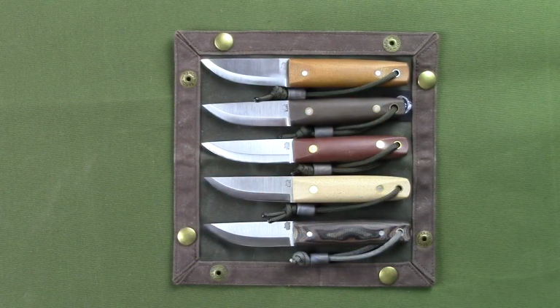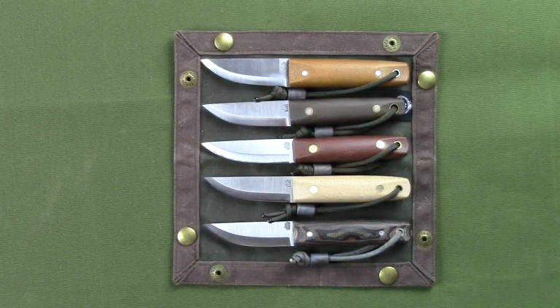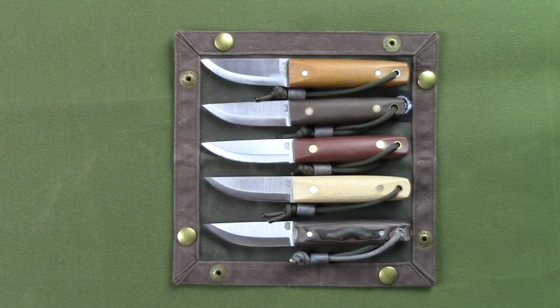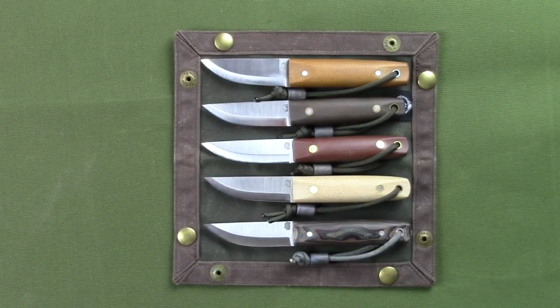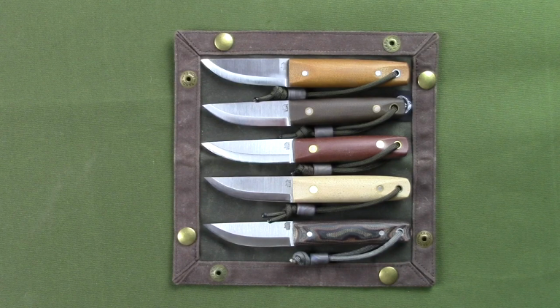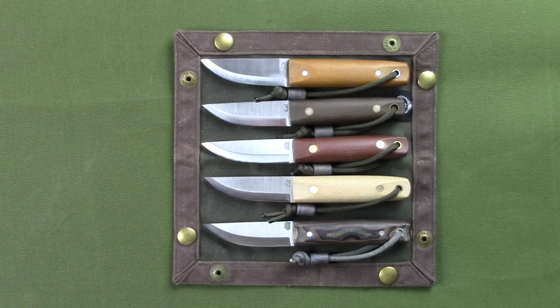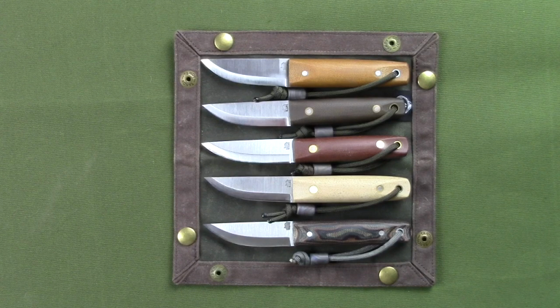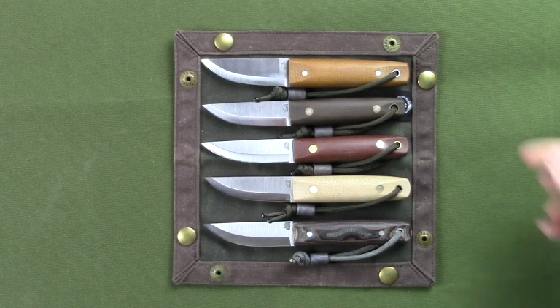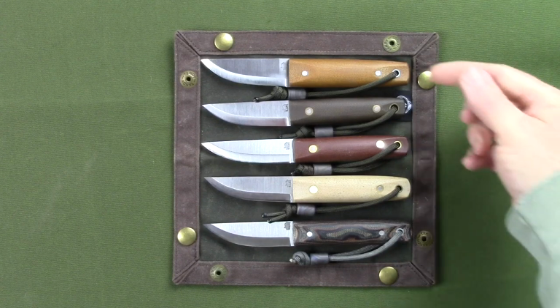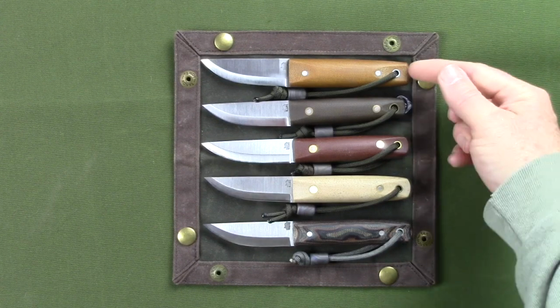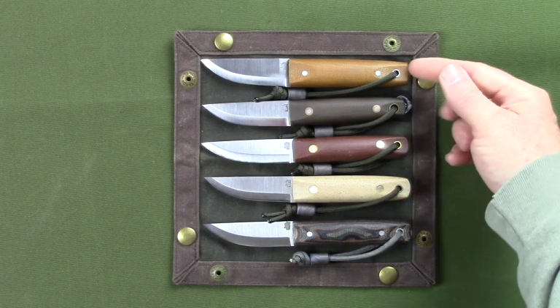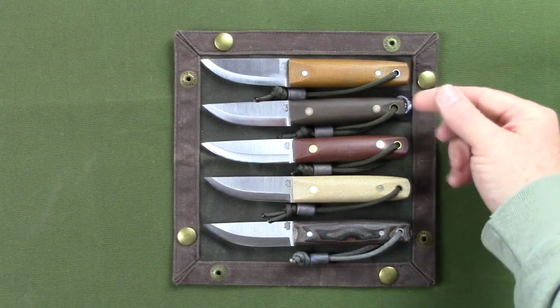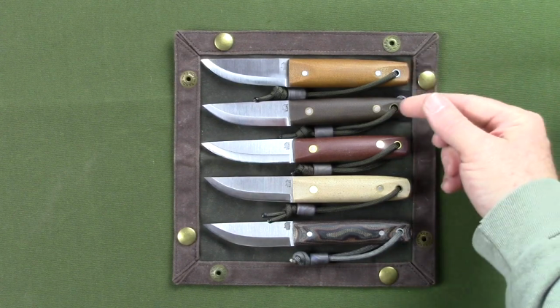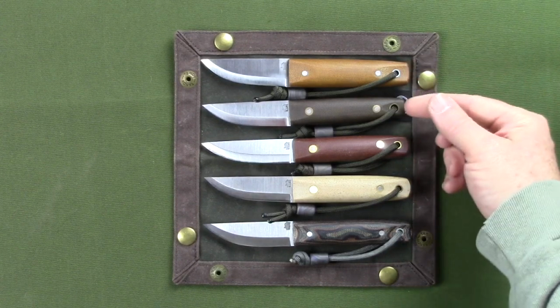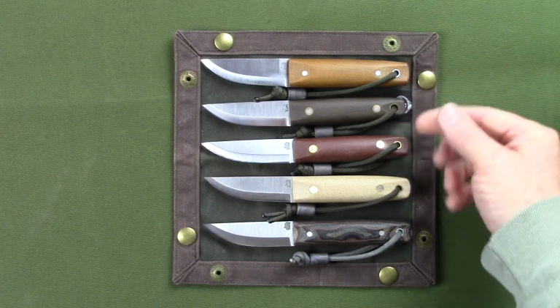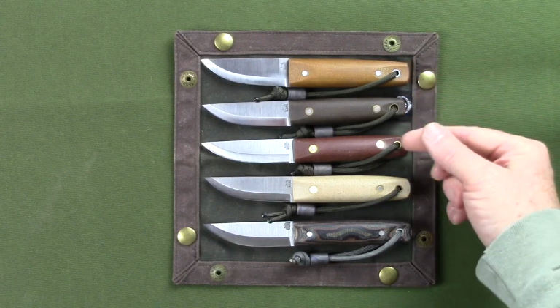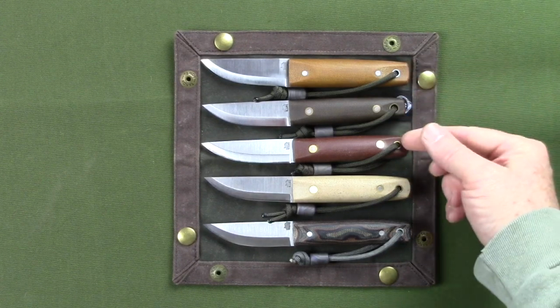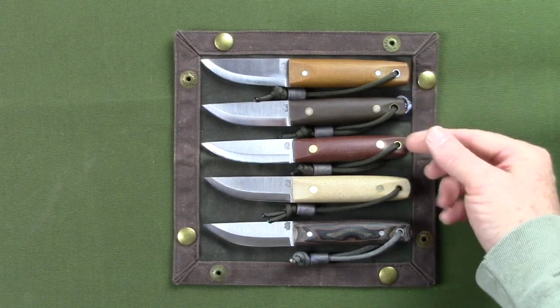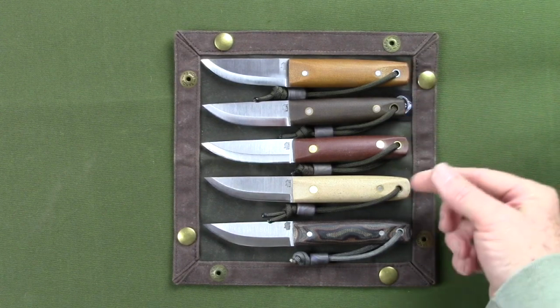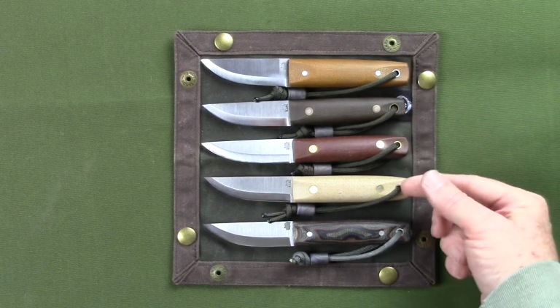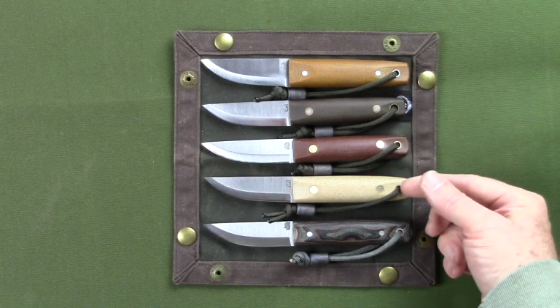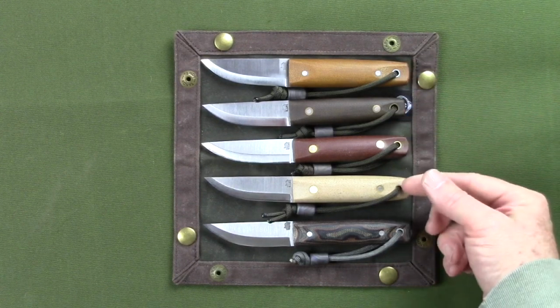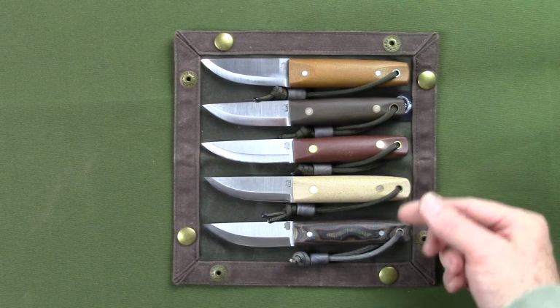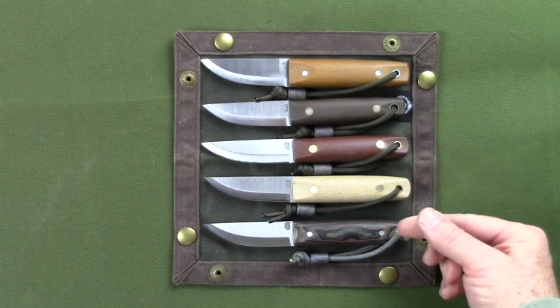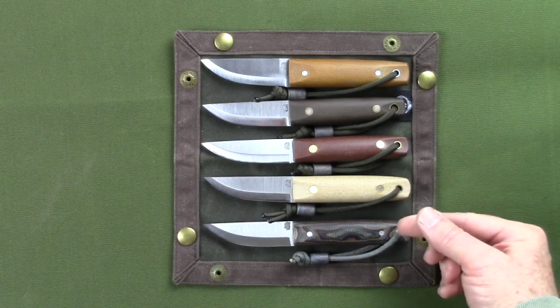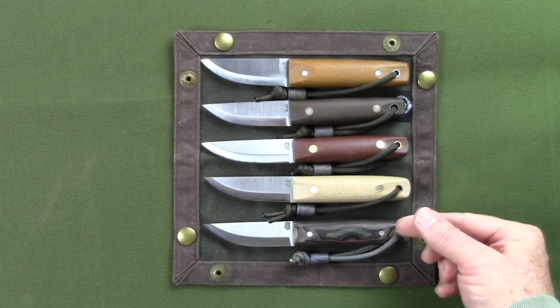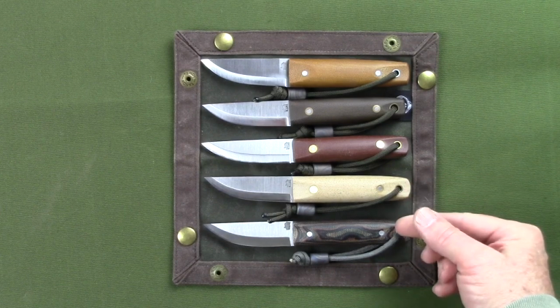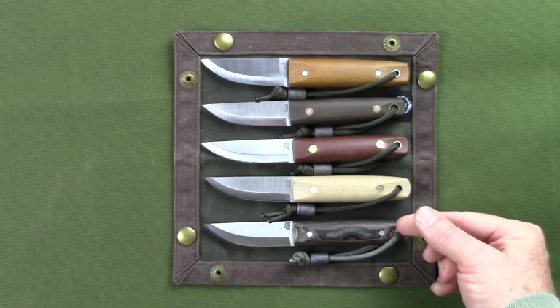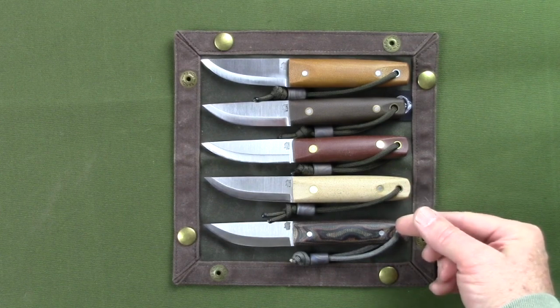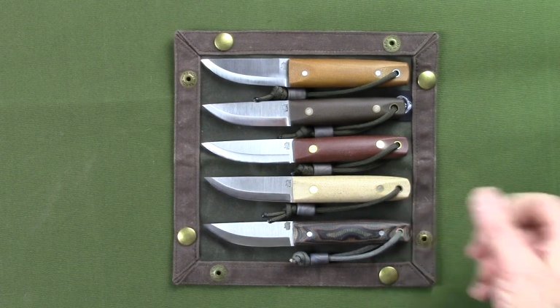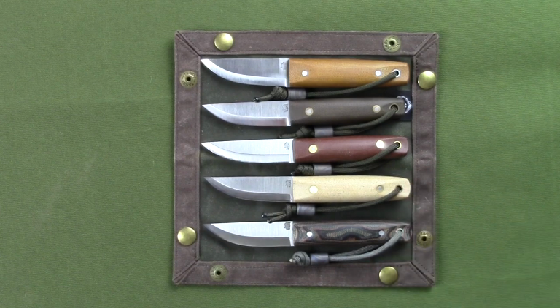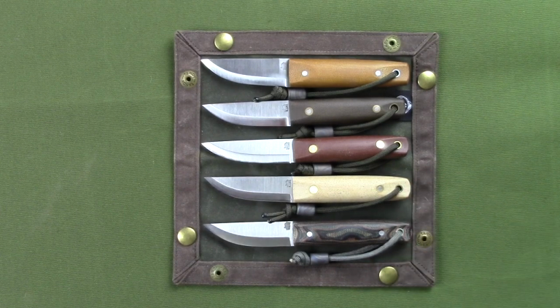Here from top to bottom you have natural, green, brown, snakeskin, and python micarta handles.